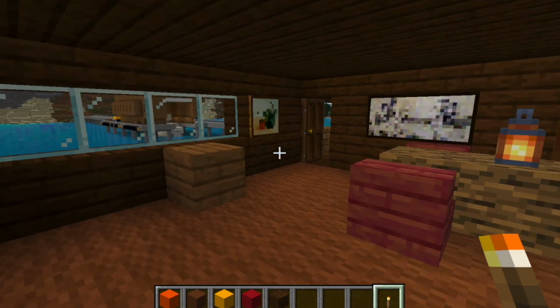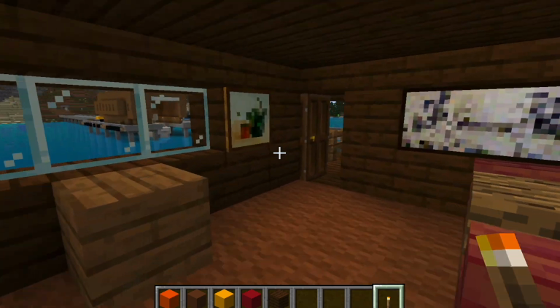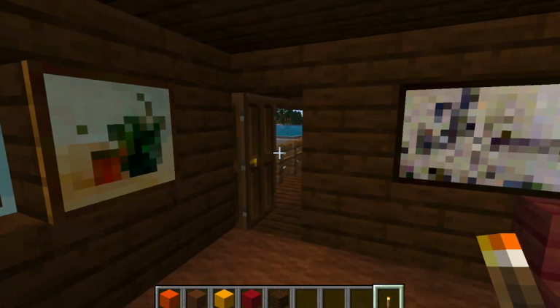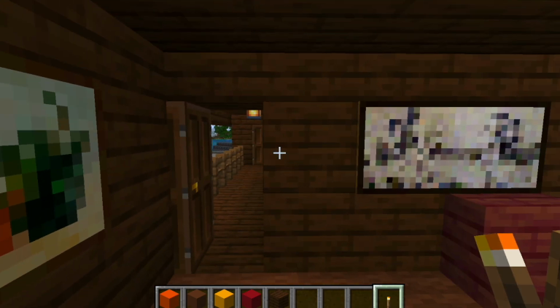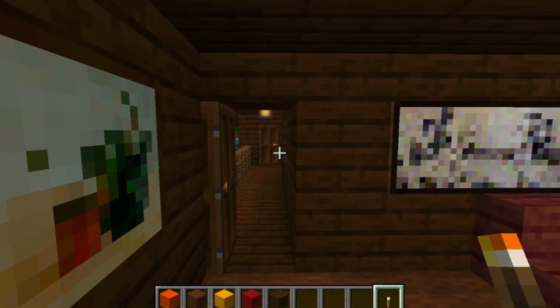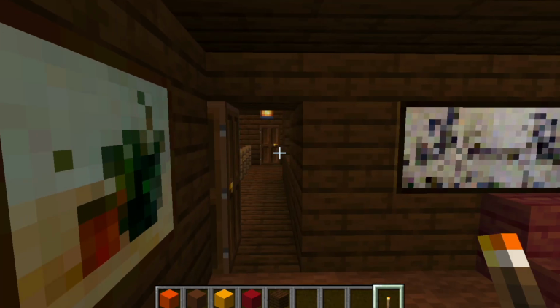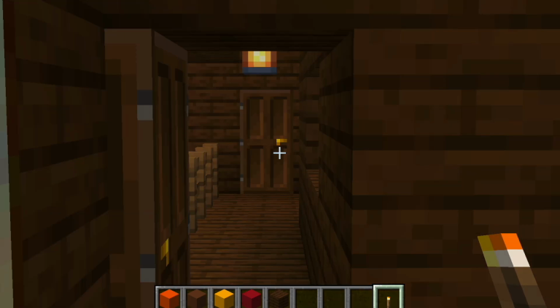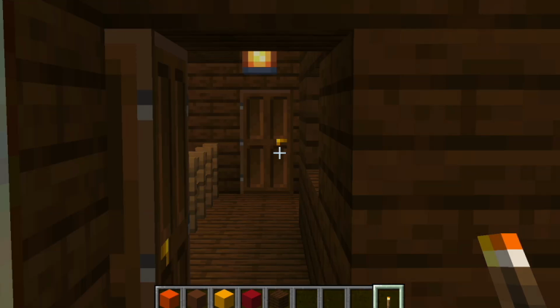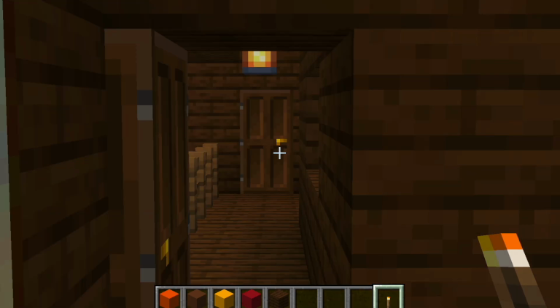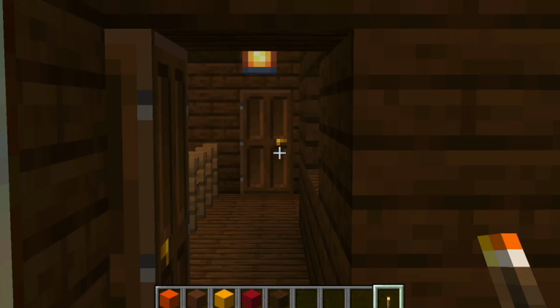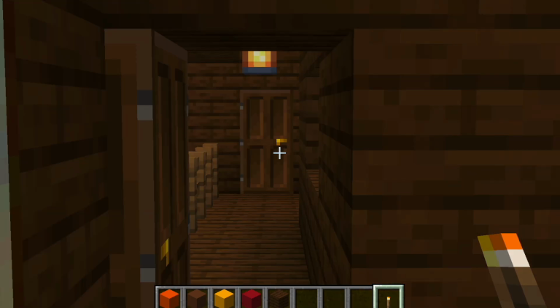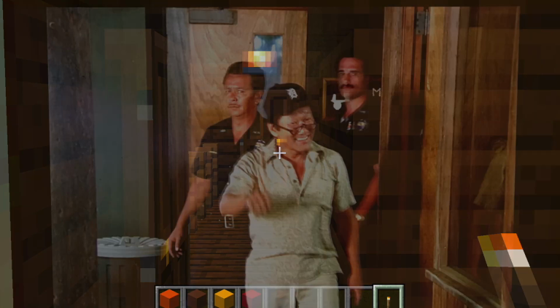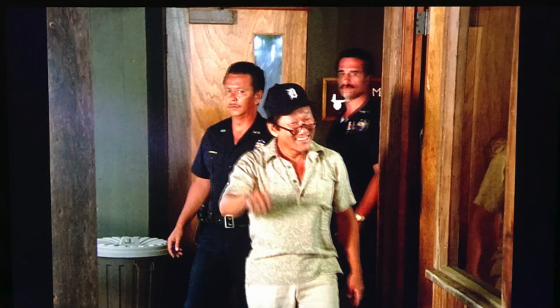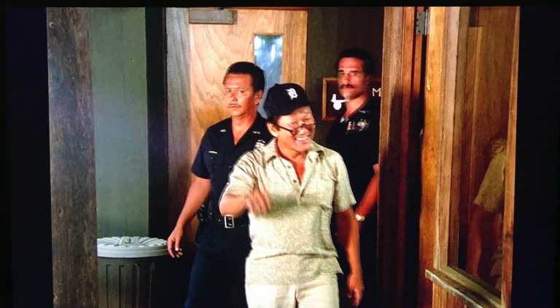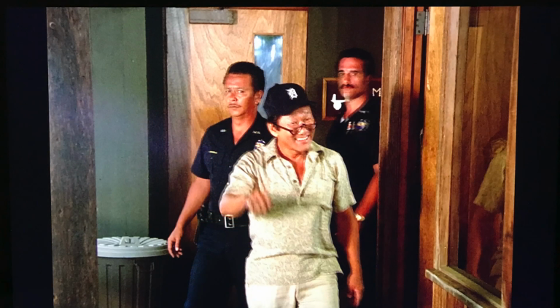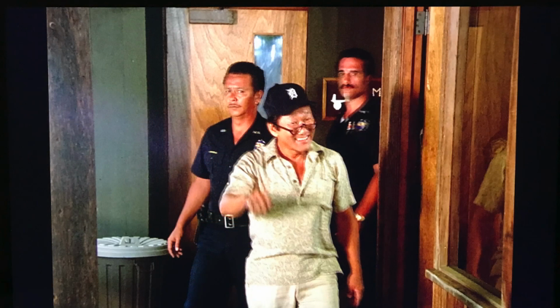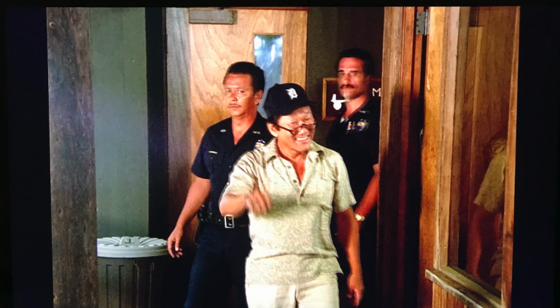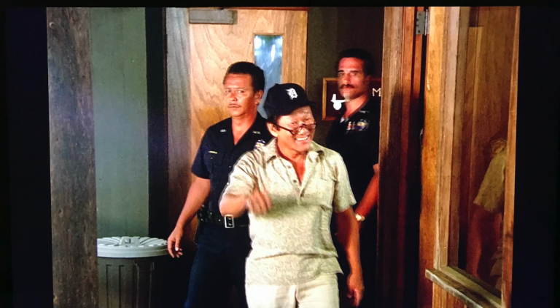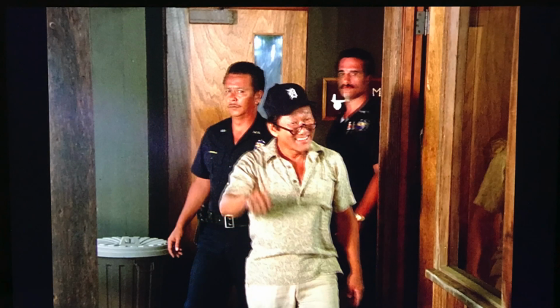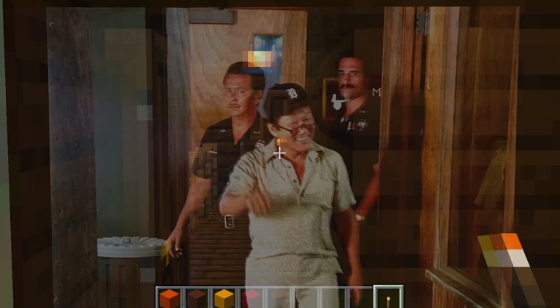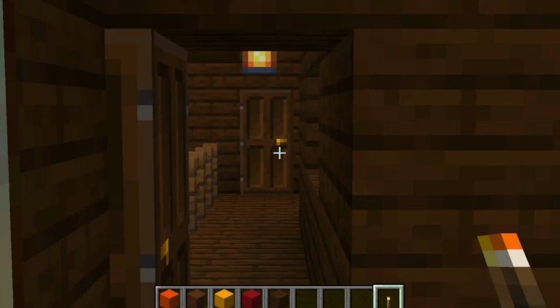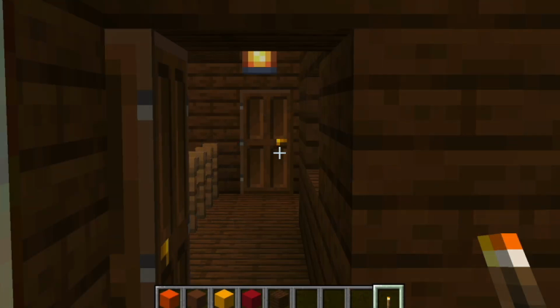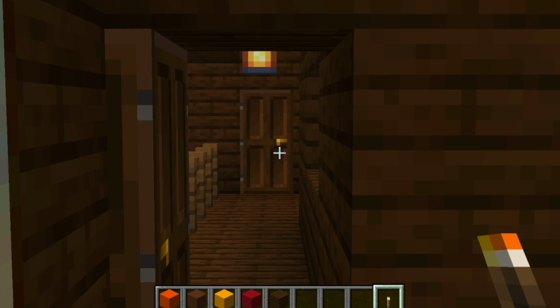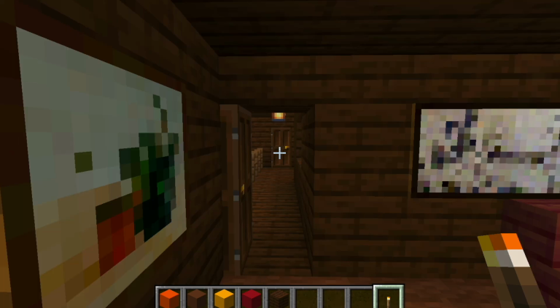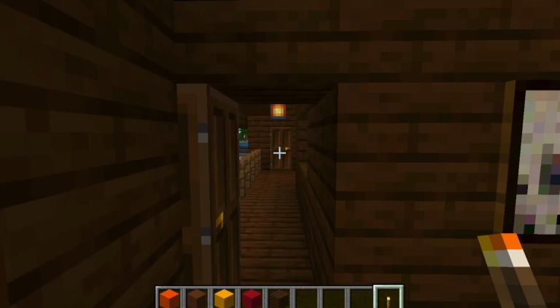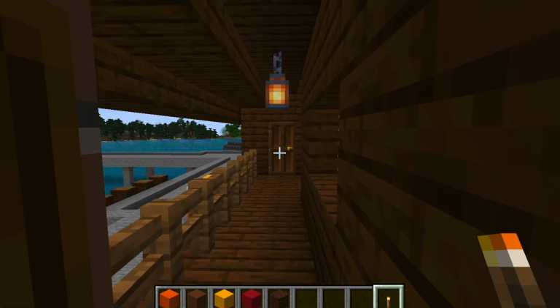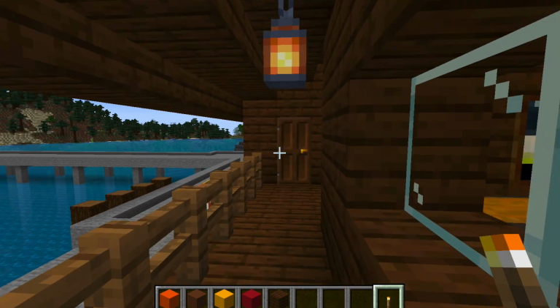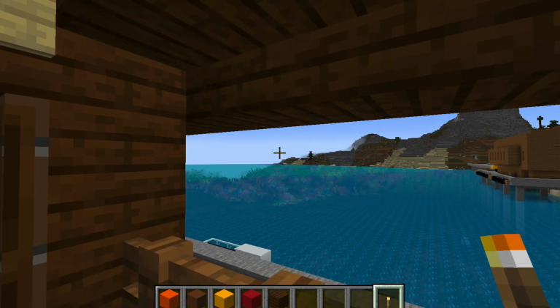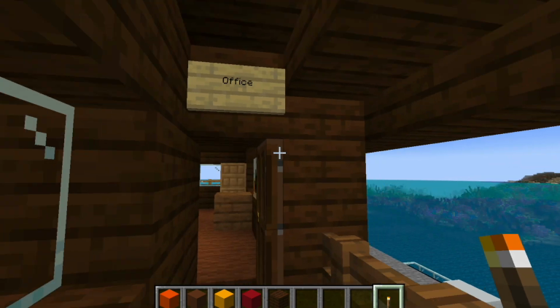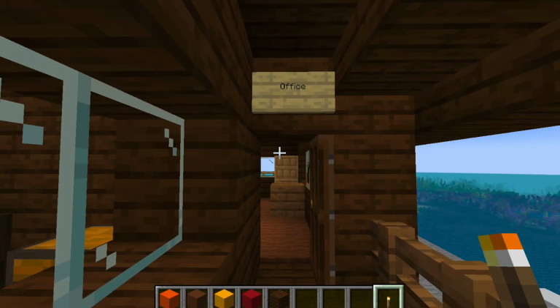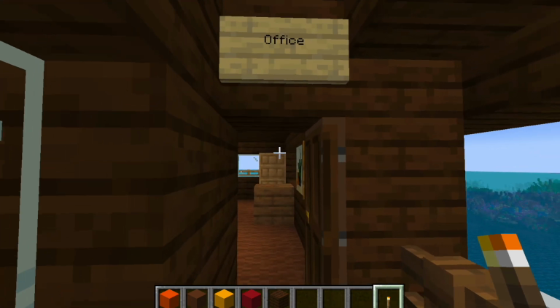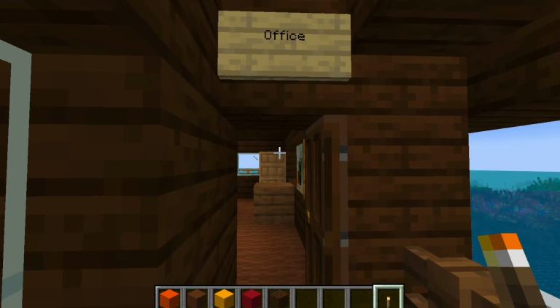Looking outside of TC's office, you can see a second door across the hallway. Lieutenant Tanaka was giving Magnum a hard time for breaking and entering here. I like this office sign.